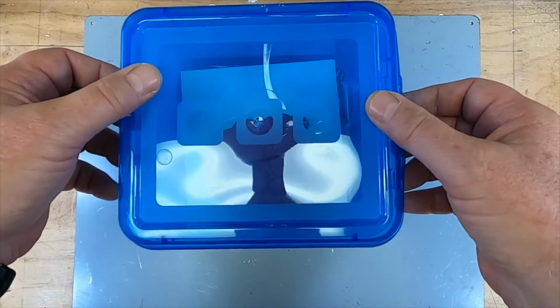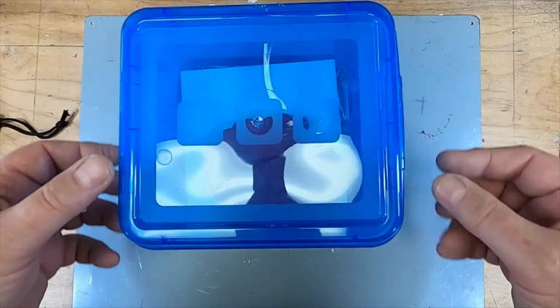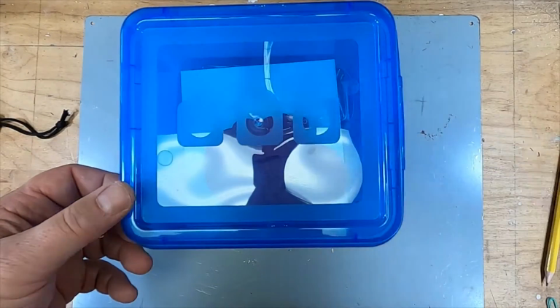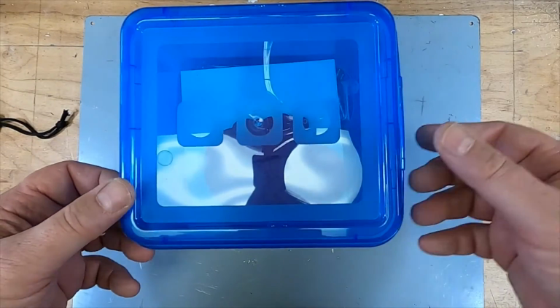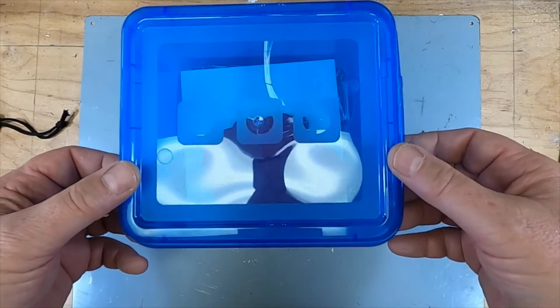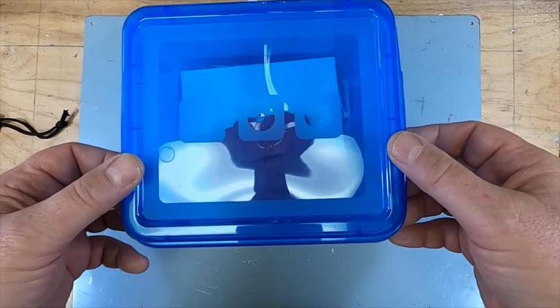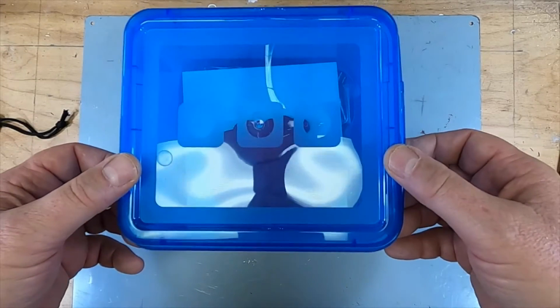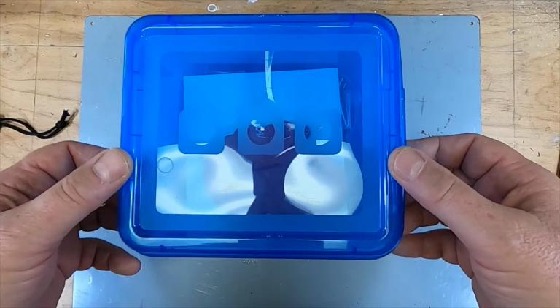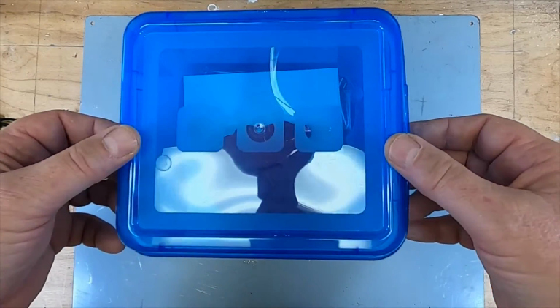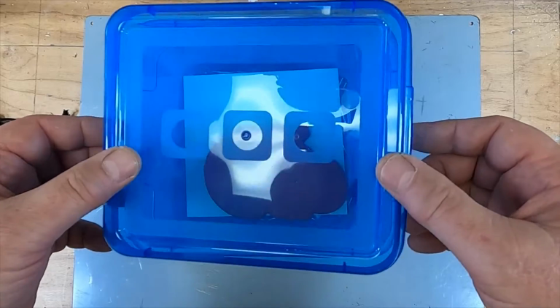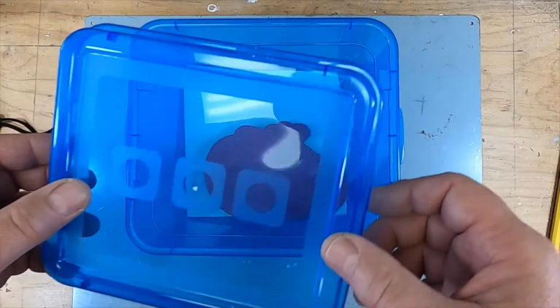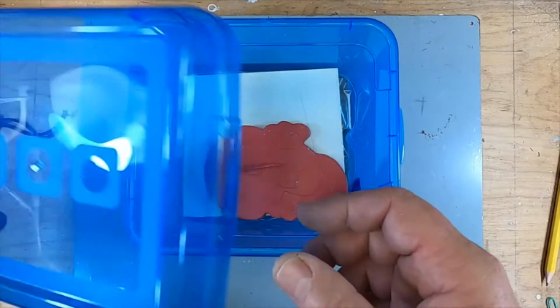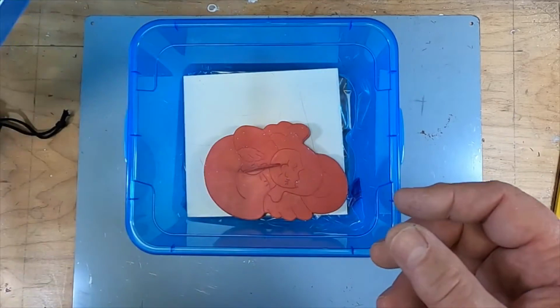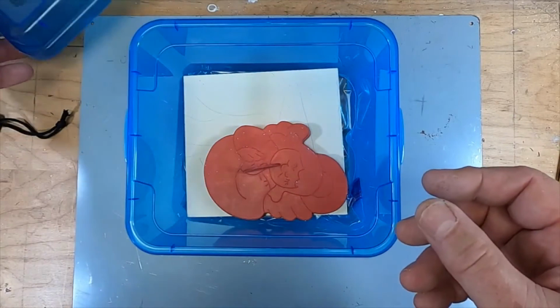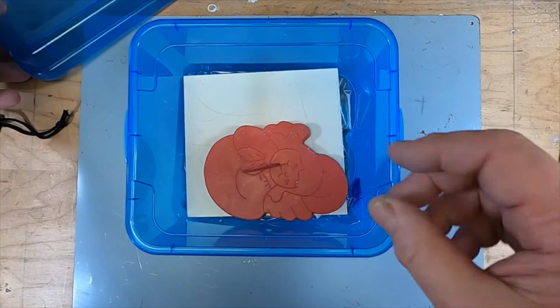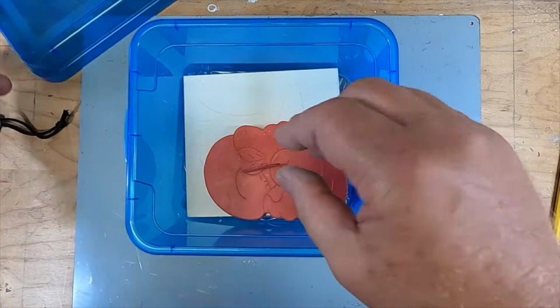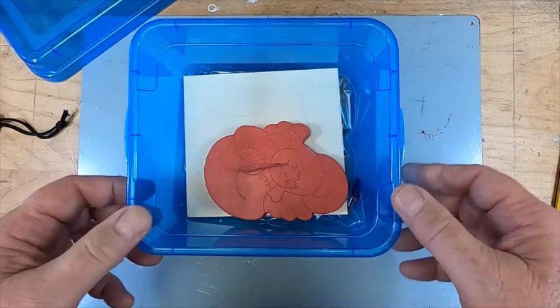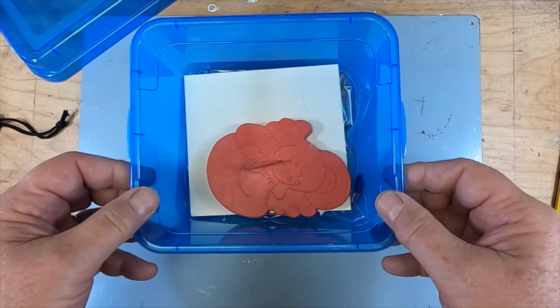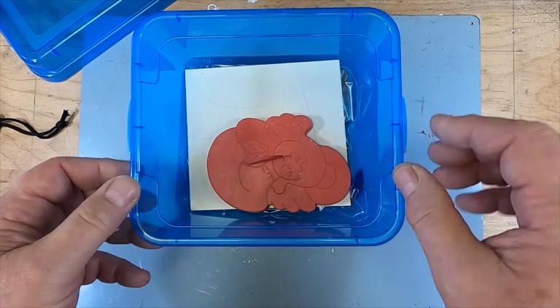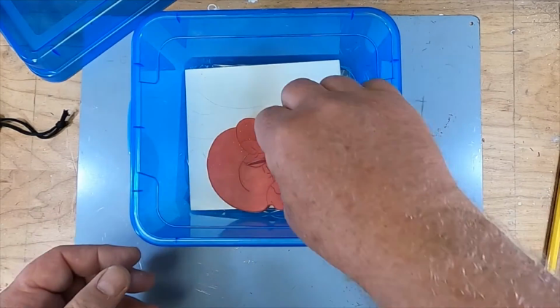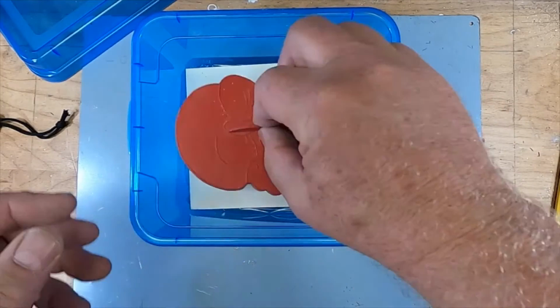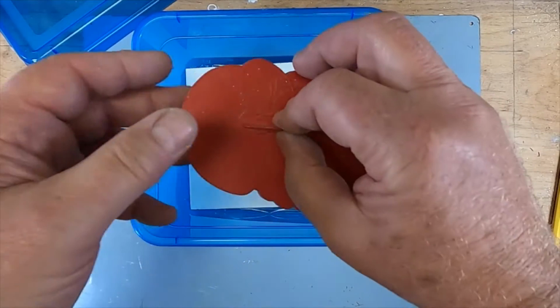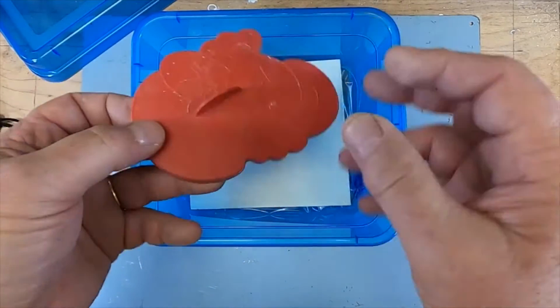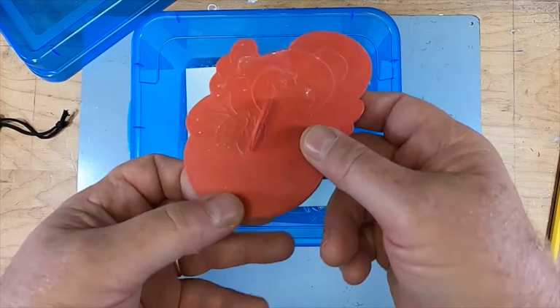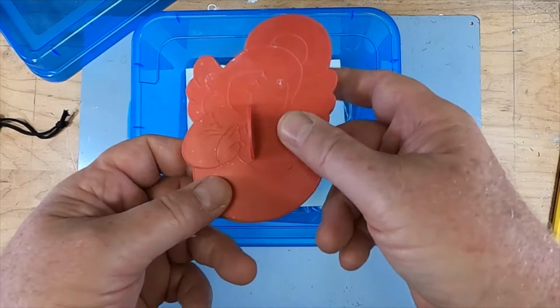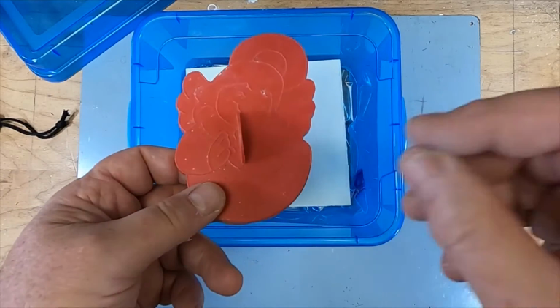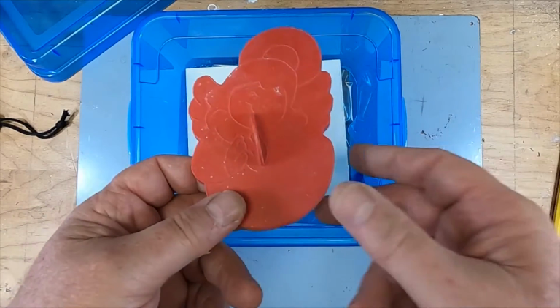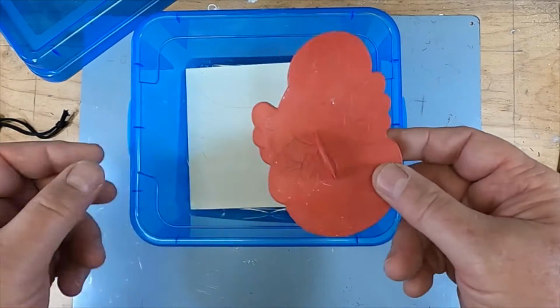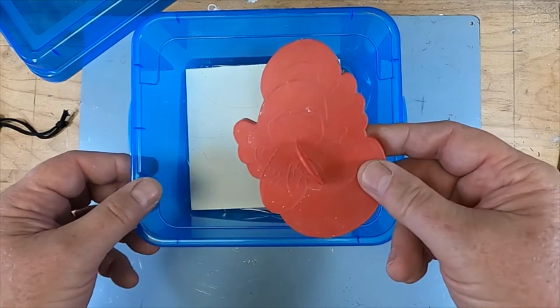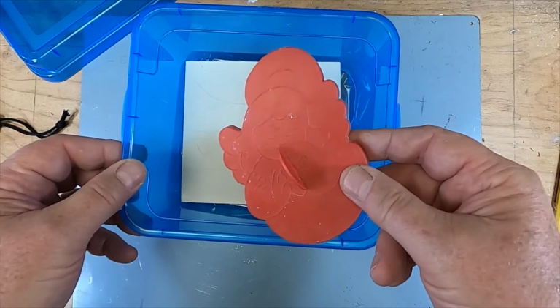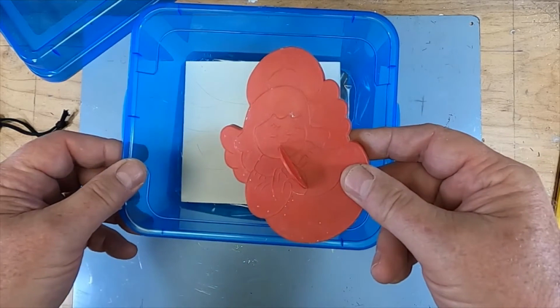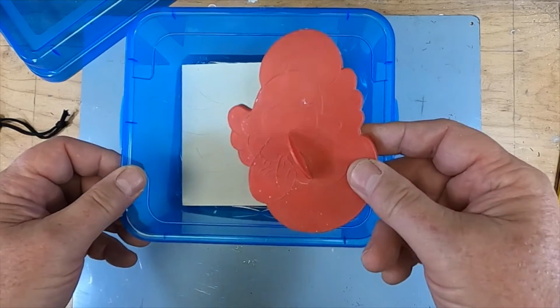Then I'm going to bring it back to you when it's already fired and hard as a rock, and you'll be able to paint it and make it your final project.